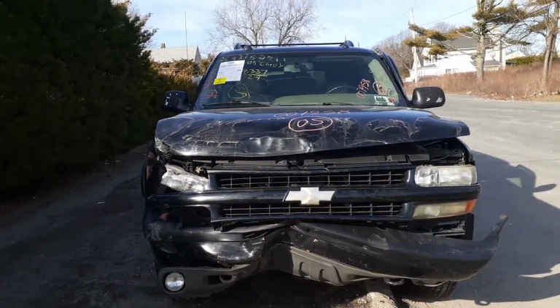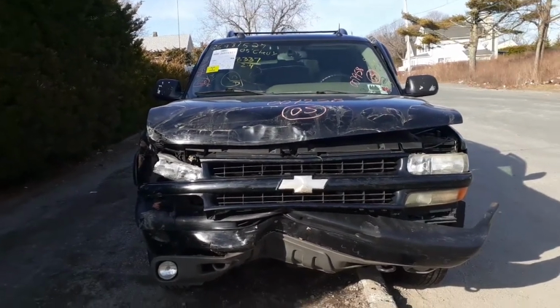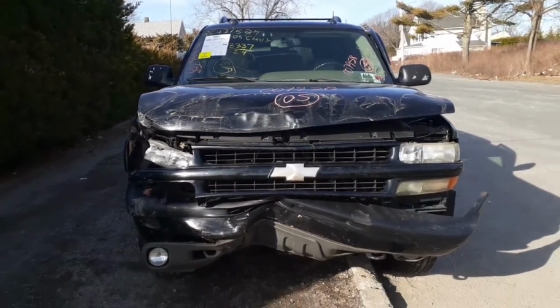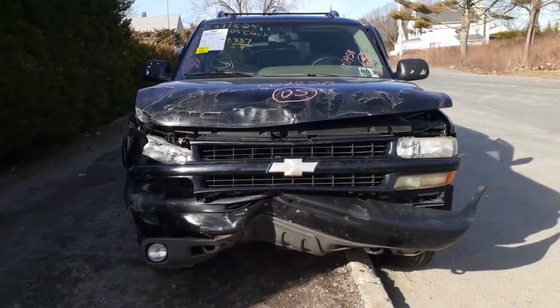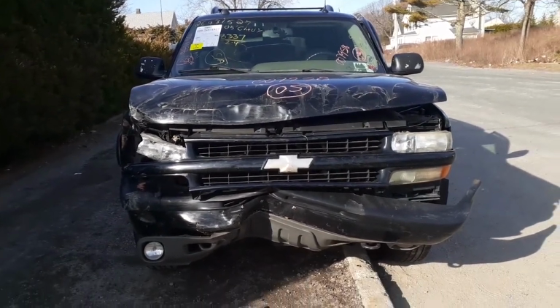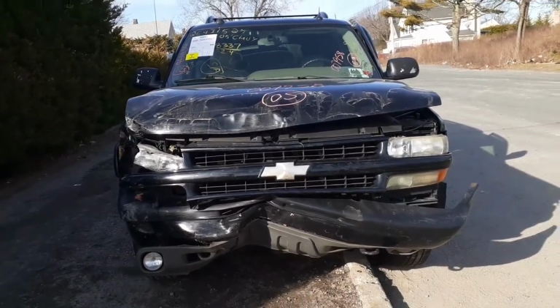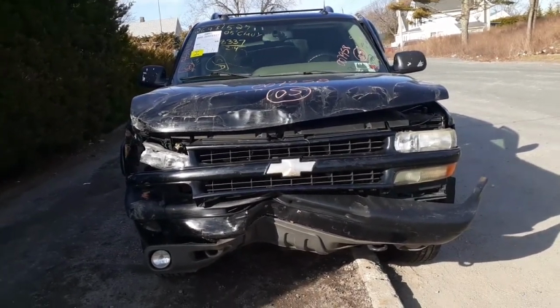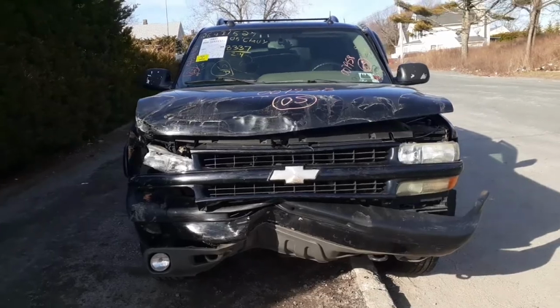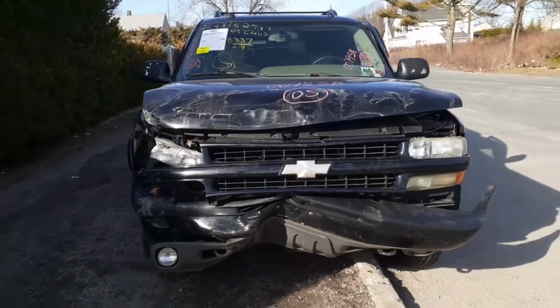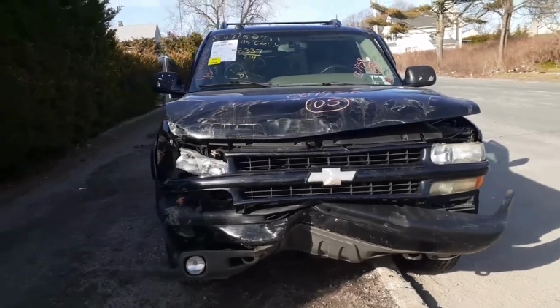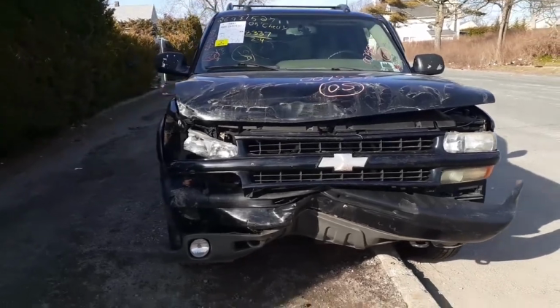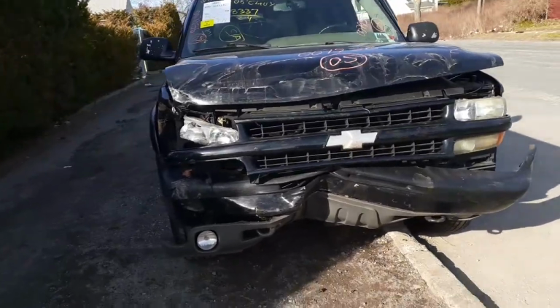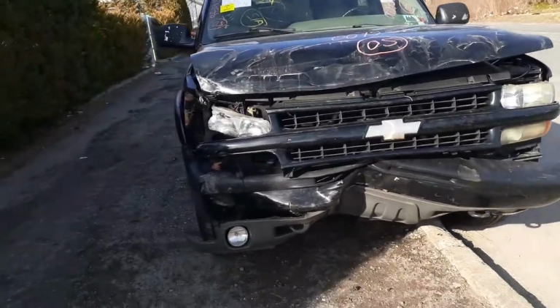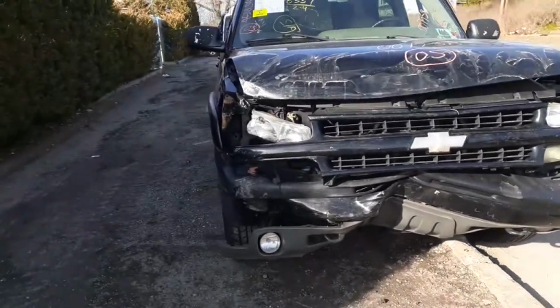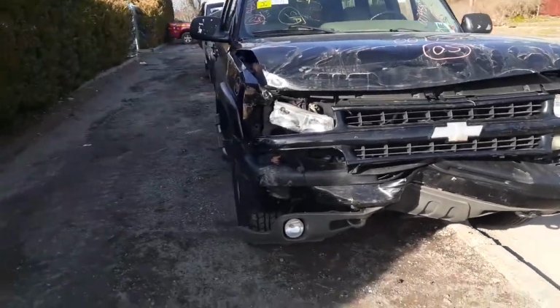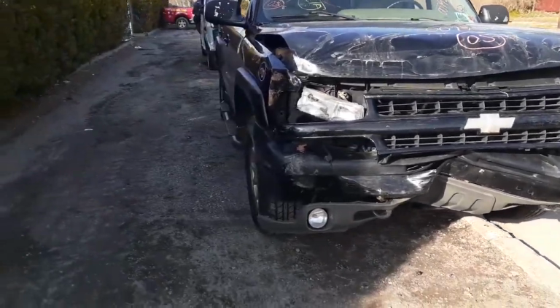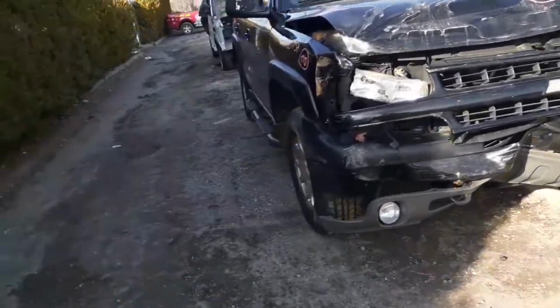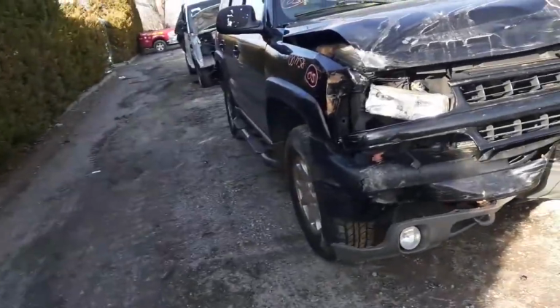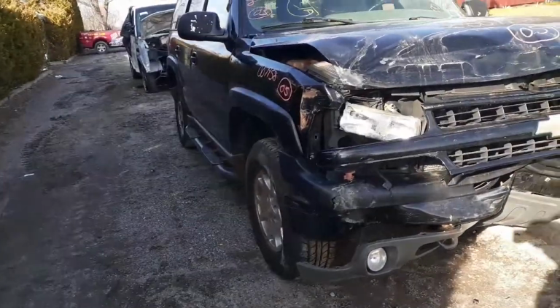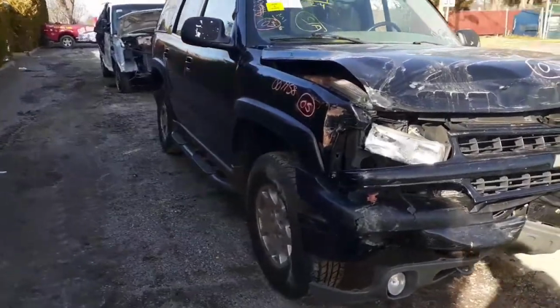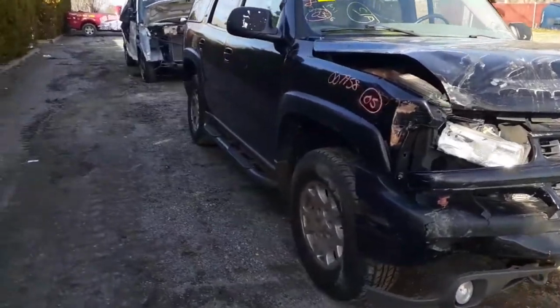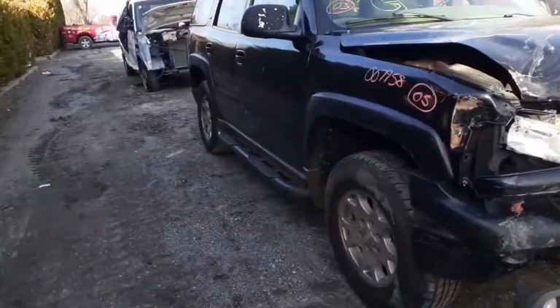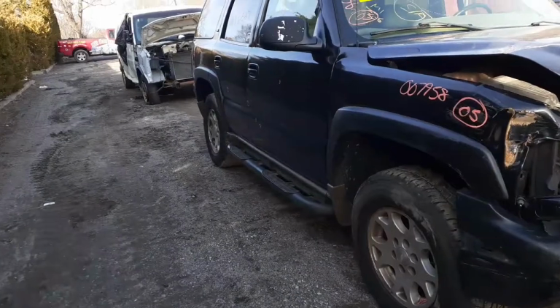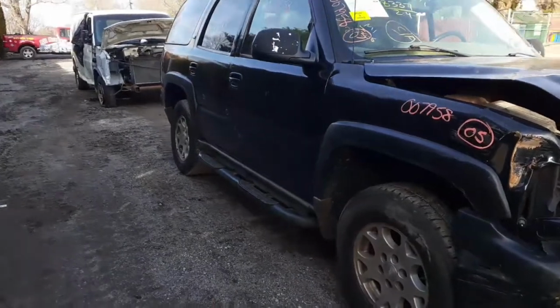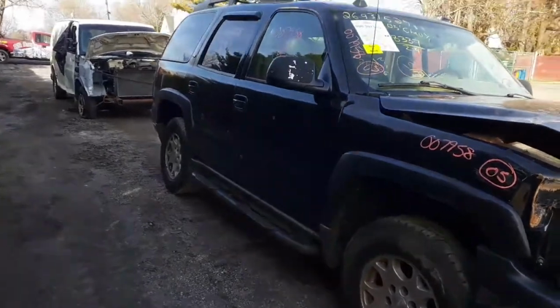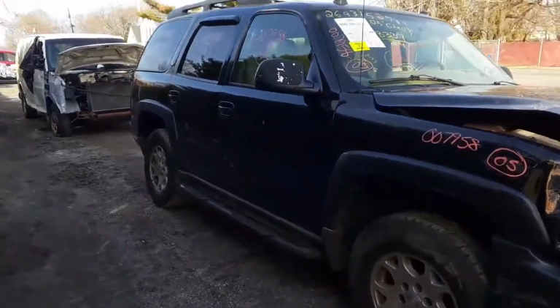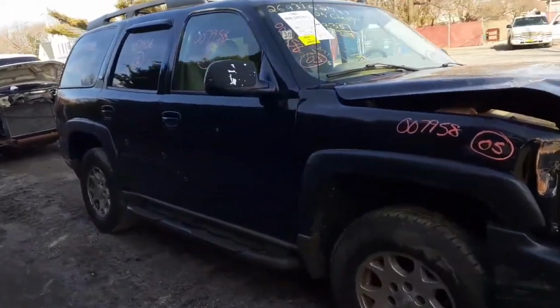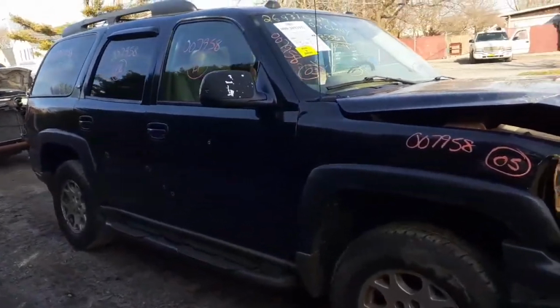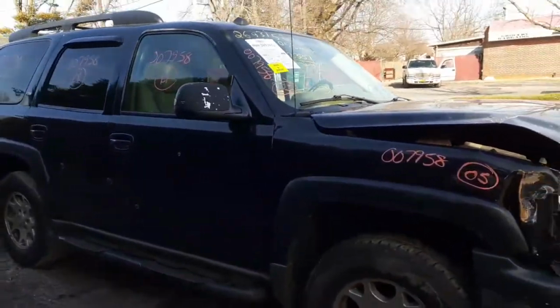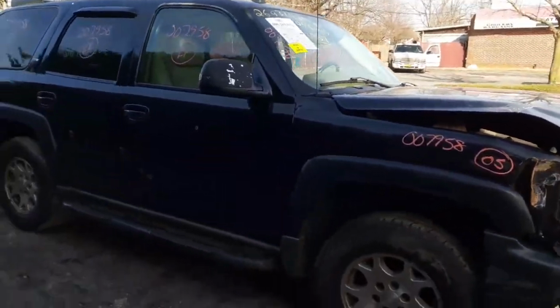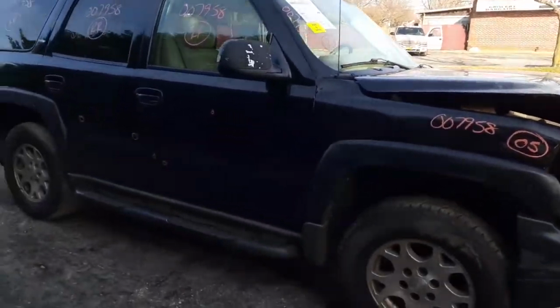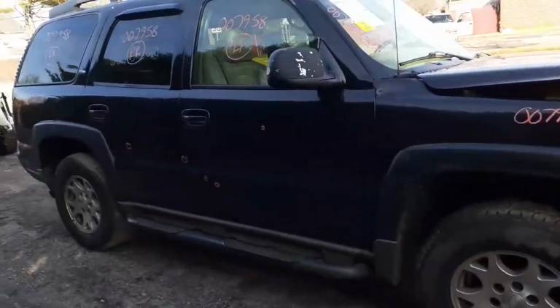As you can see, it was hit in the nose. Still runs and drives. Doors and the body were a repaint, so we really didn't go too far with the dings and so on and so forth.